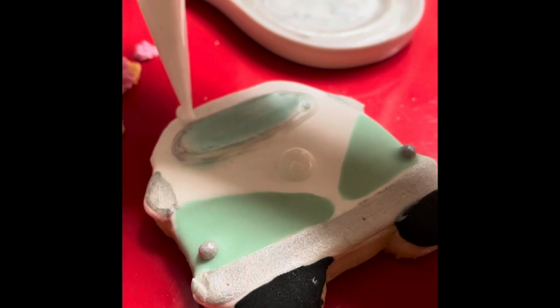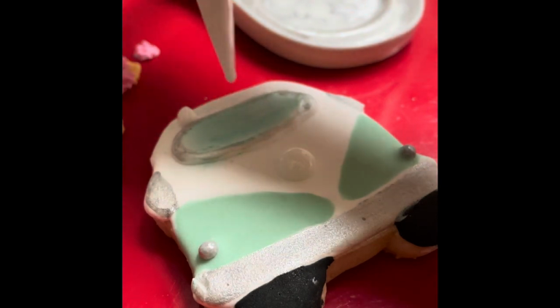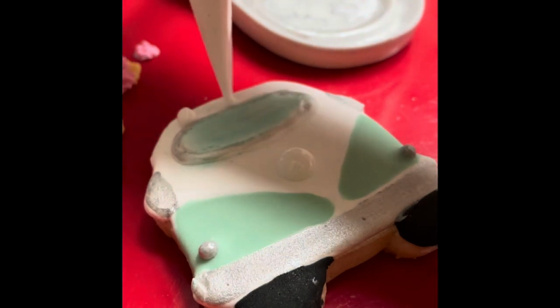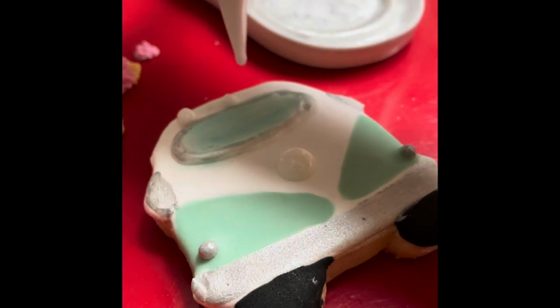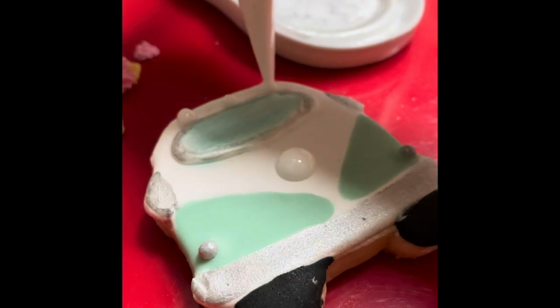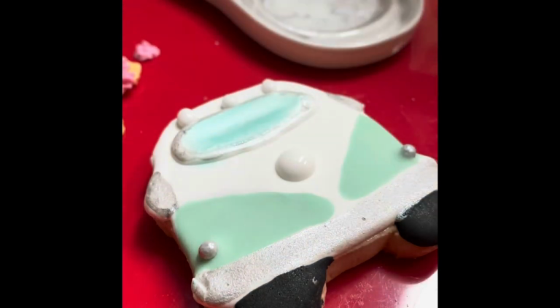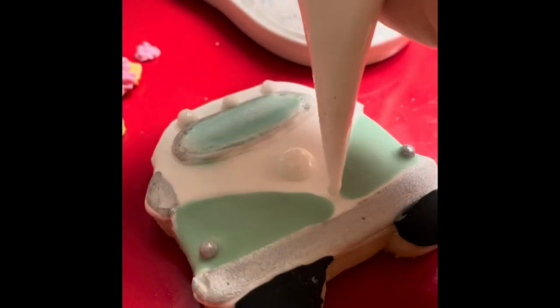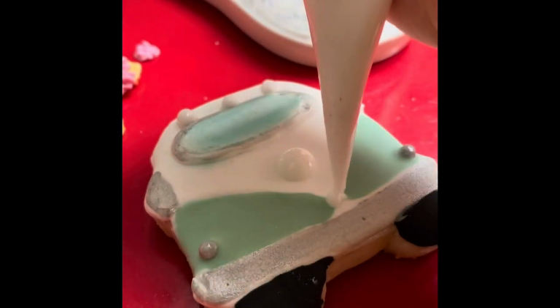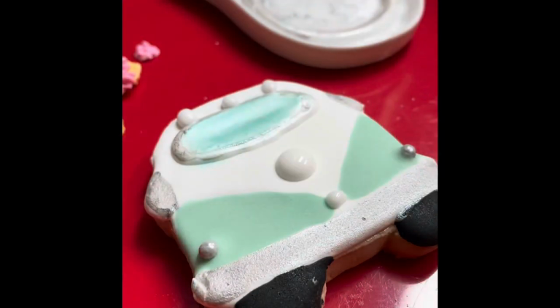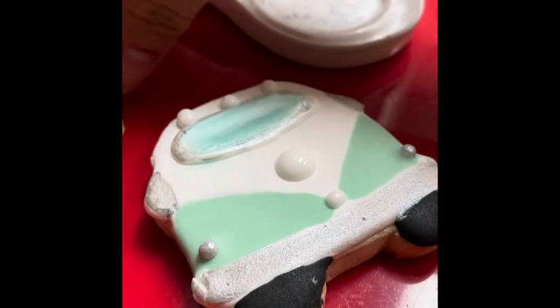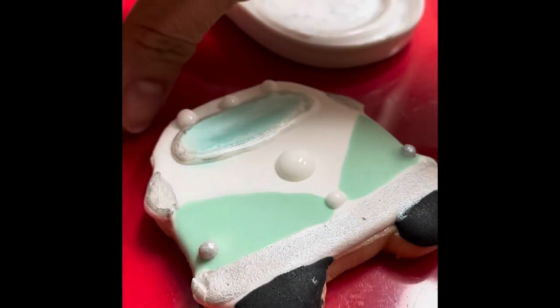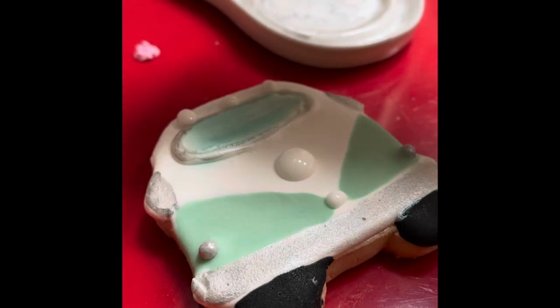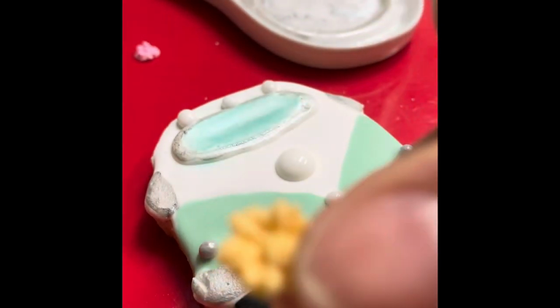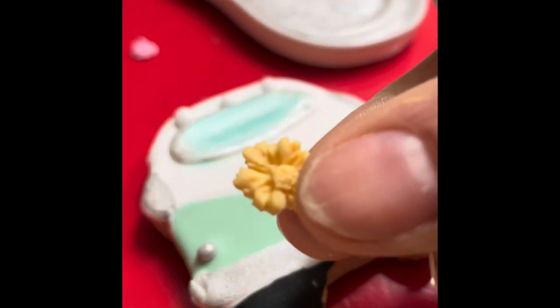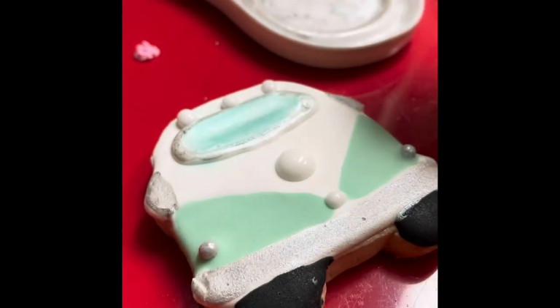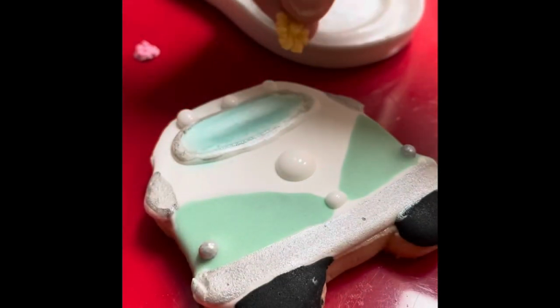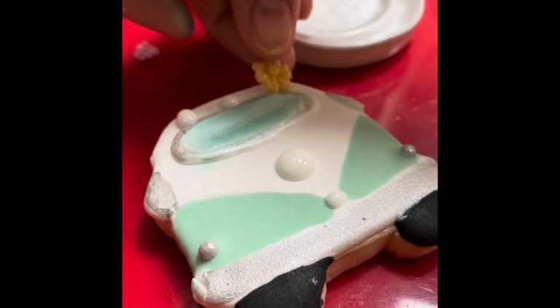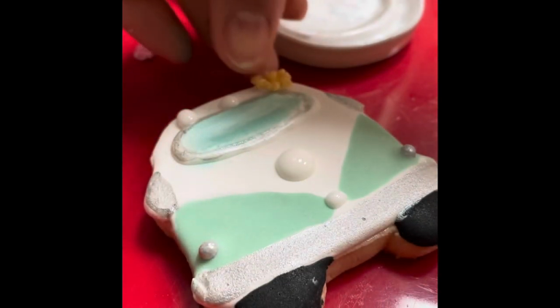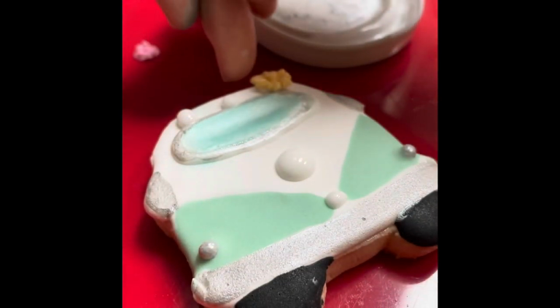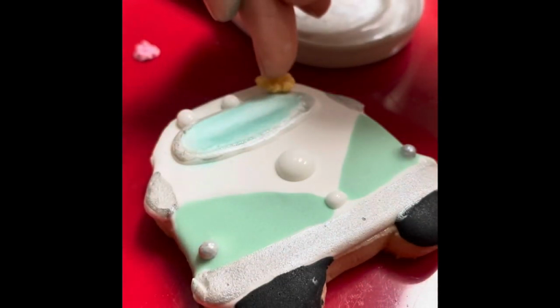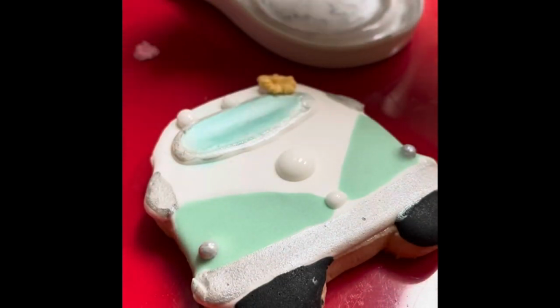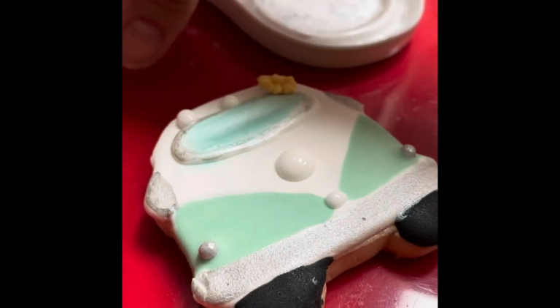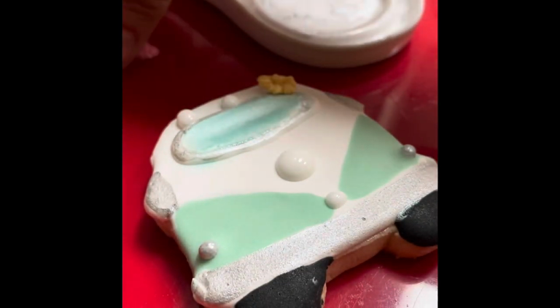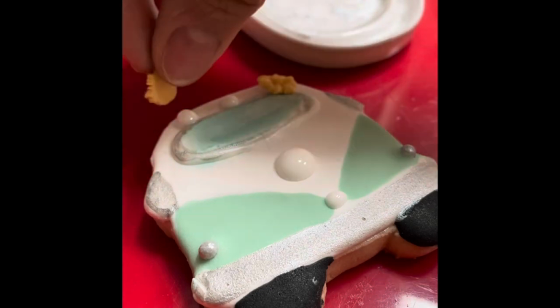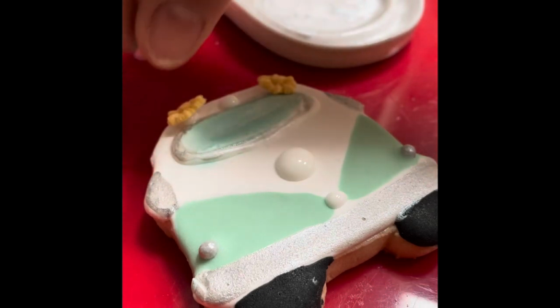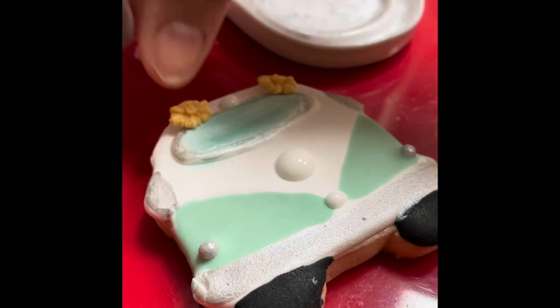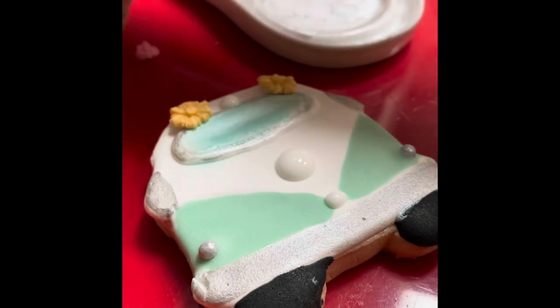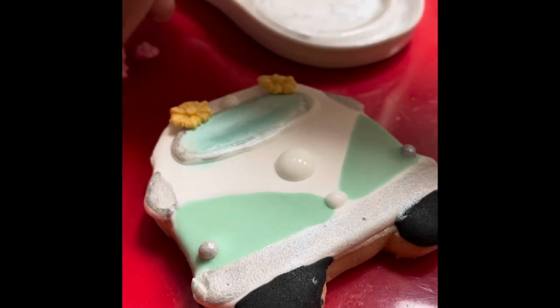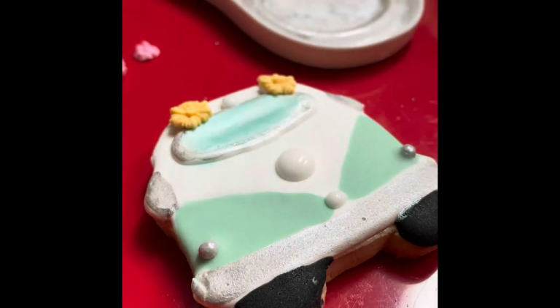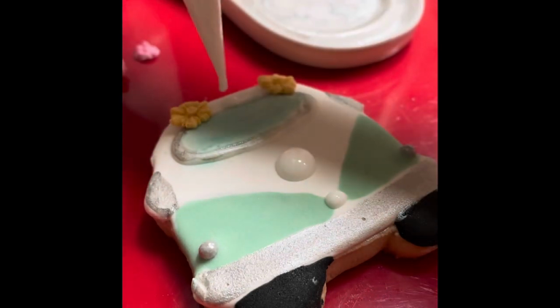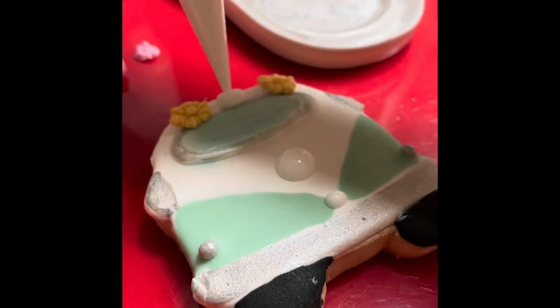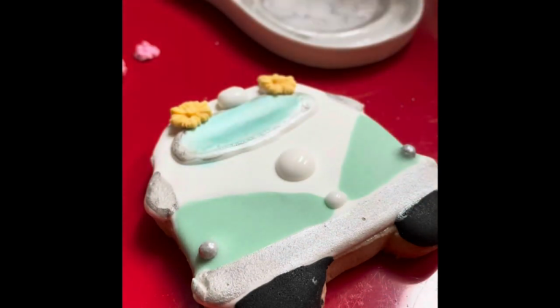Remember that I shared with you how to make fondant daisies. Well, I am going to use some of those little flowers to make some little arrangements on the top of the van. First I put a little bit of the white flooding consistency icing and then I attach the flowers.